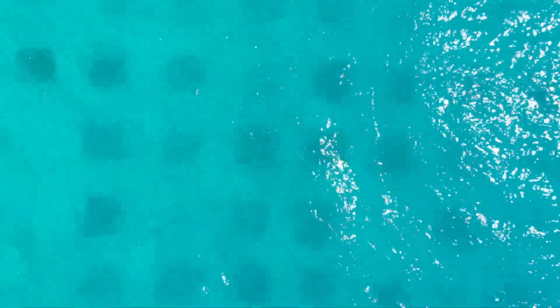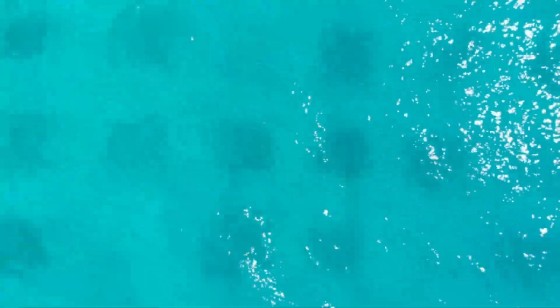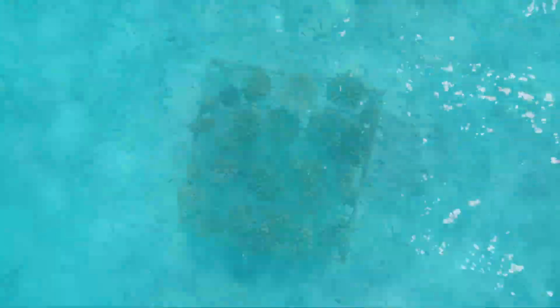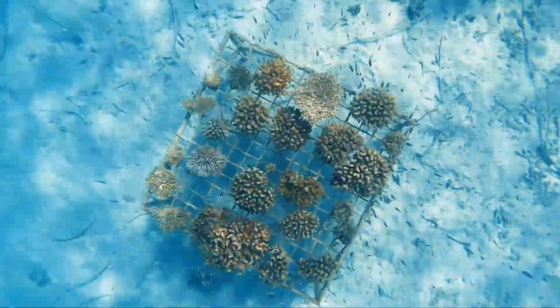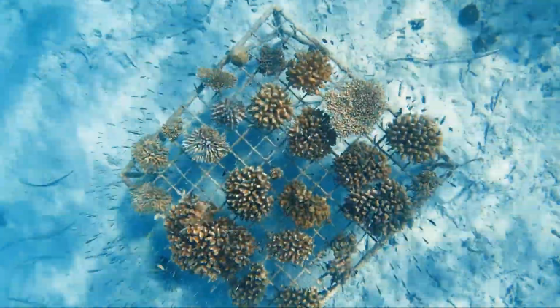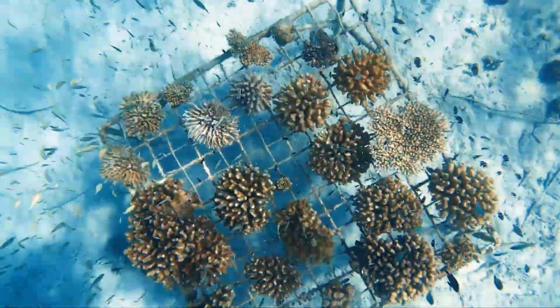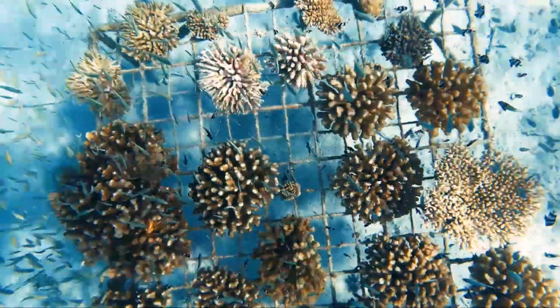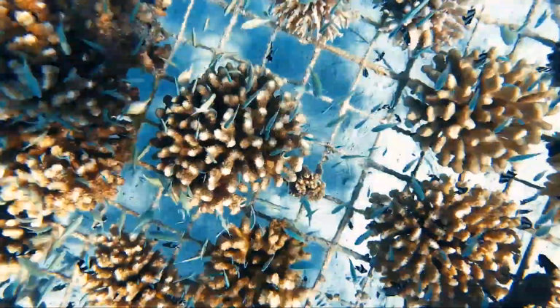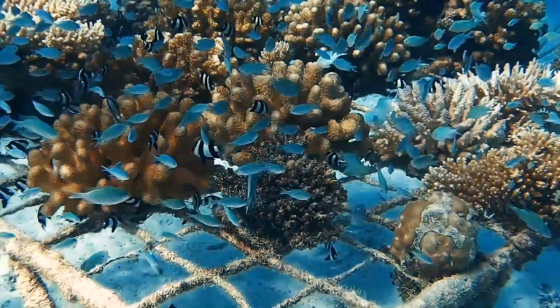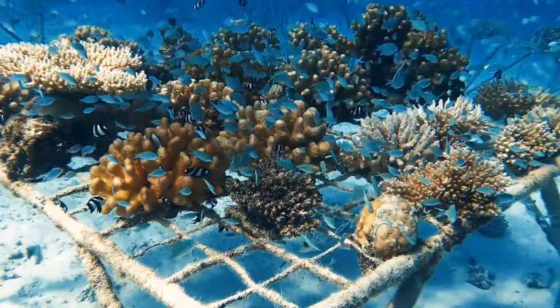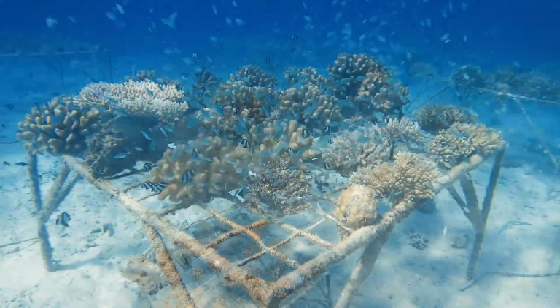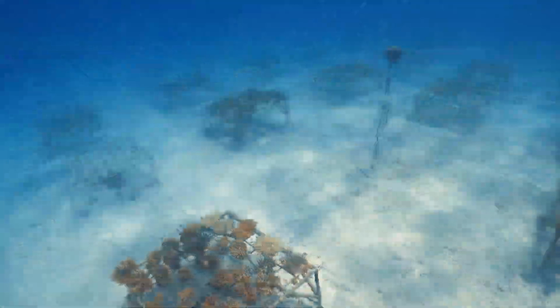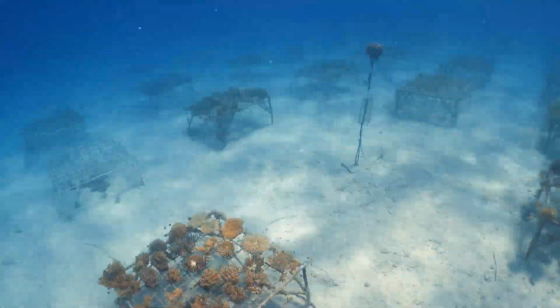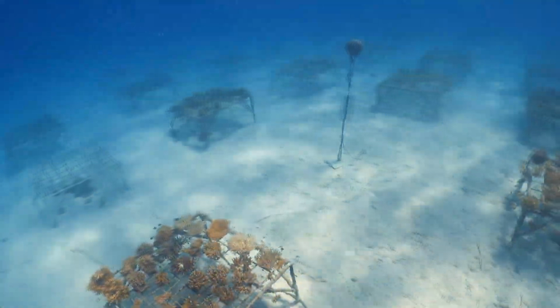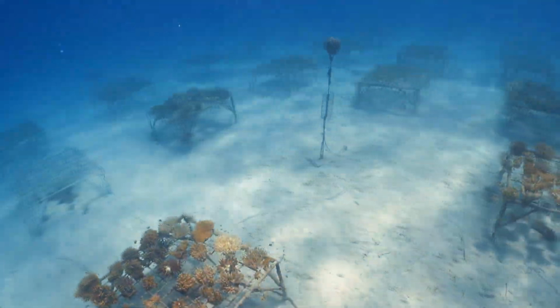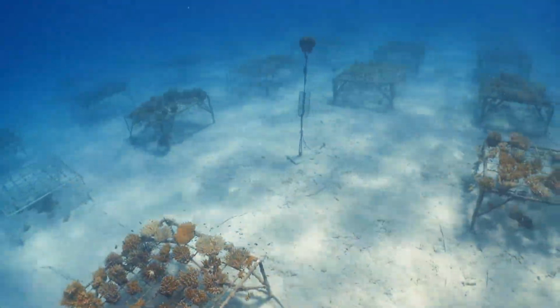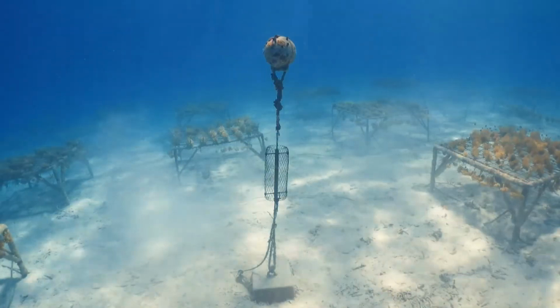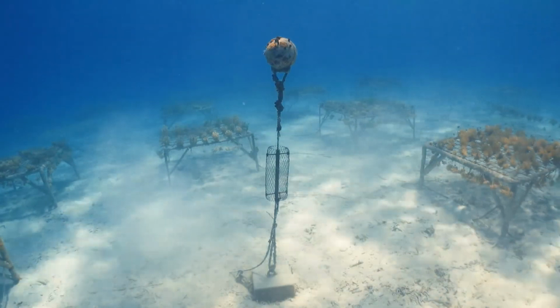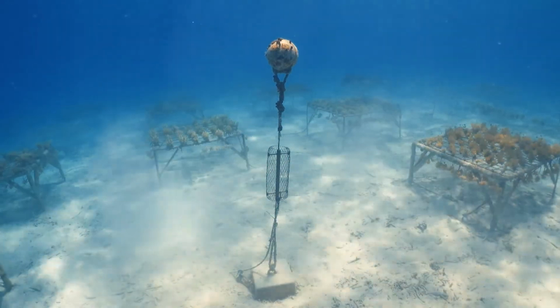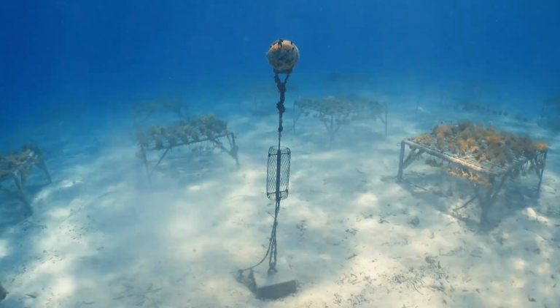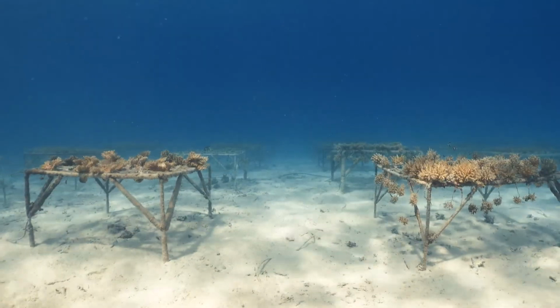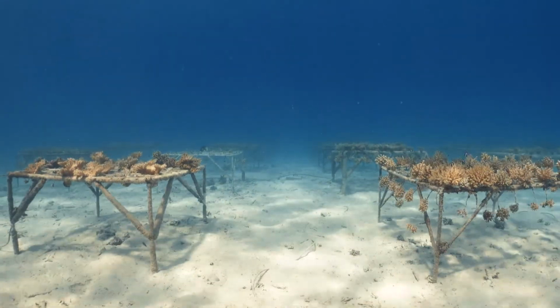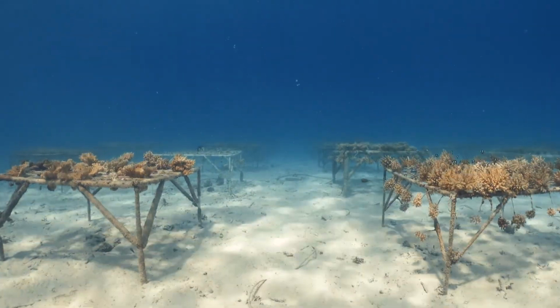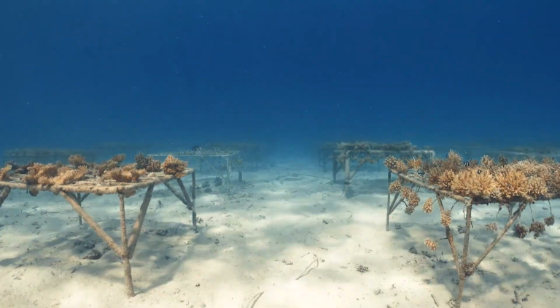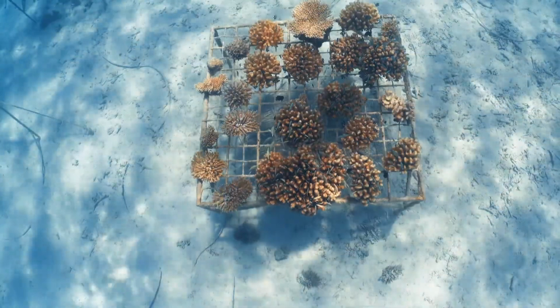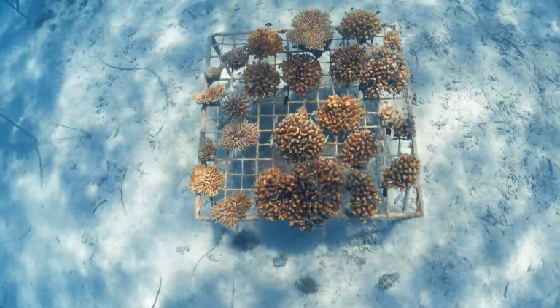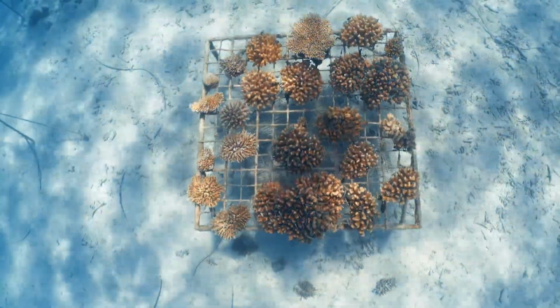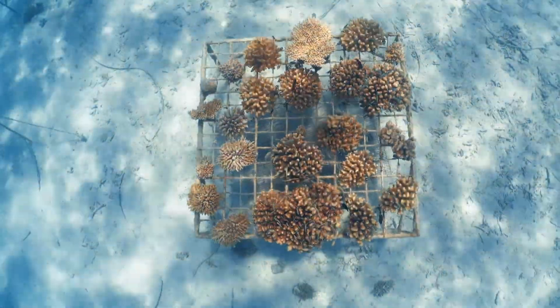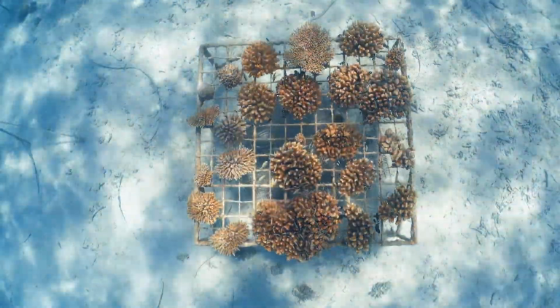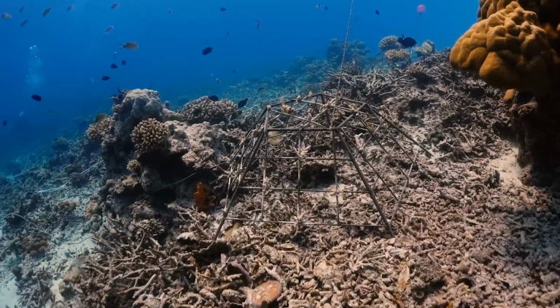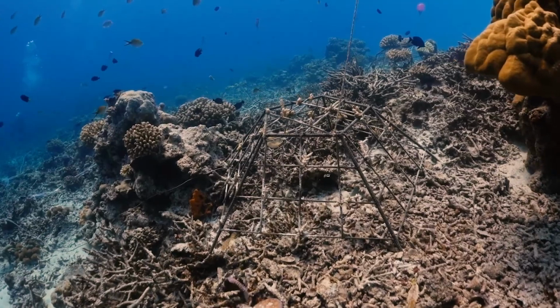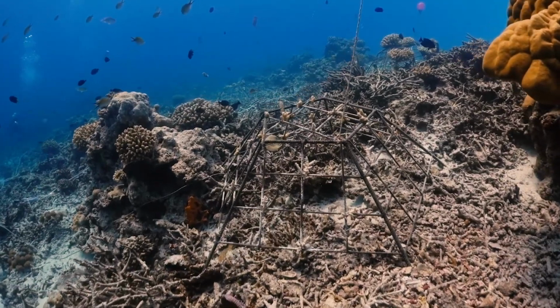Currently we have 61 structures with about 33 different species of coral in our nursery. The coral nursery is designed to grow a stock supply of corals, which allows us to harvest and continually plant fragments at the restoration site.